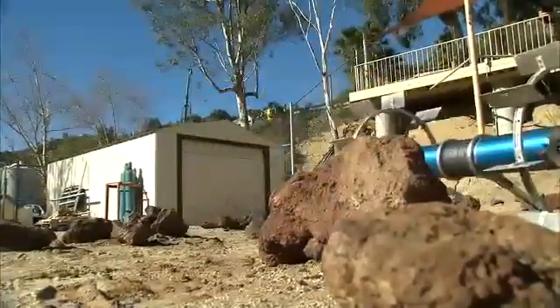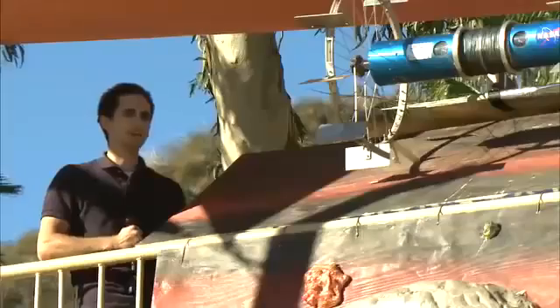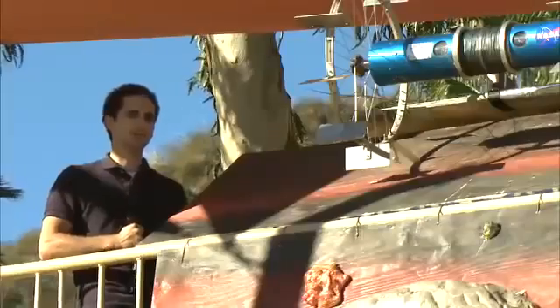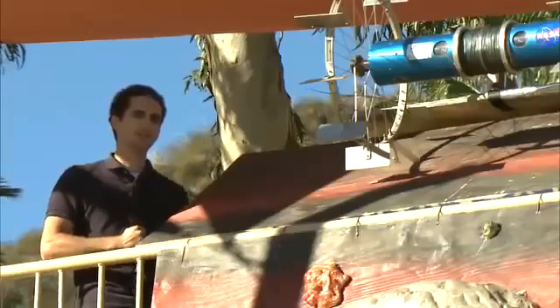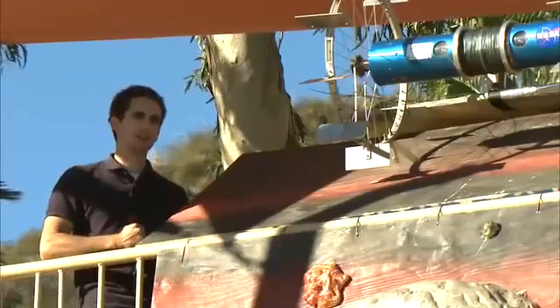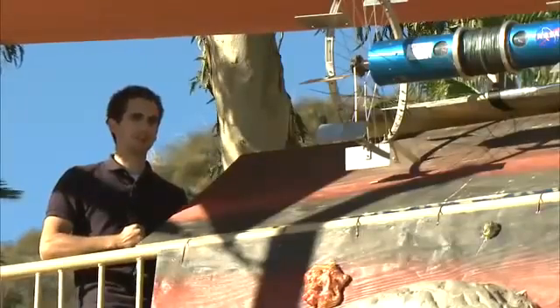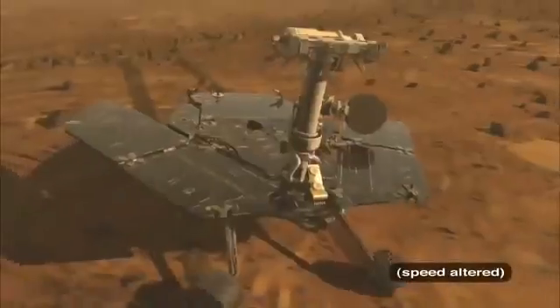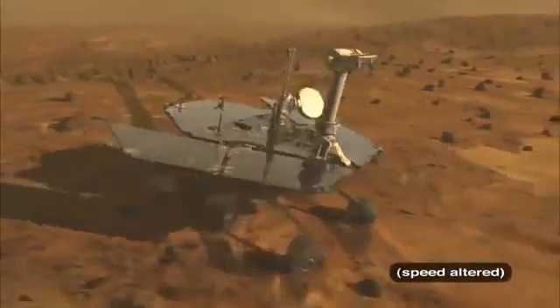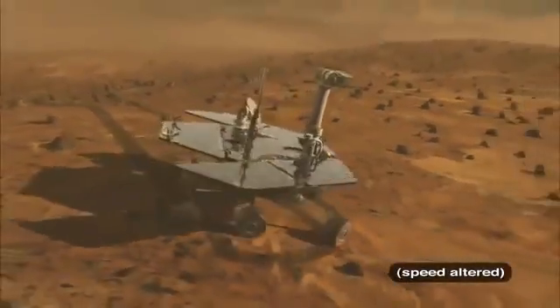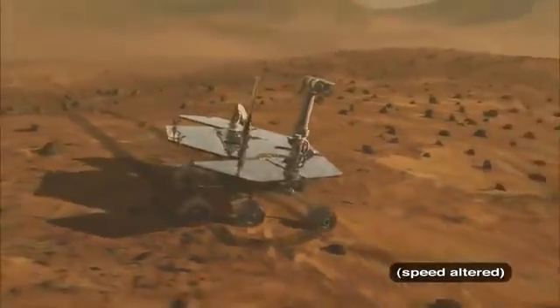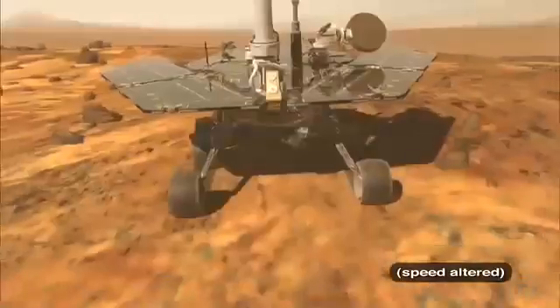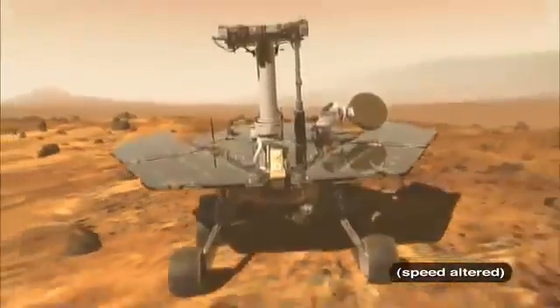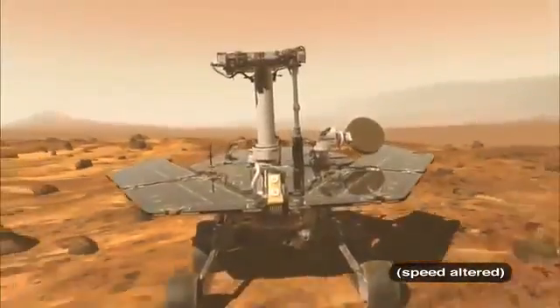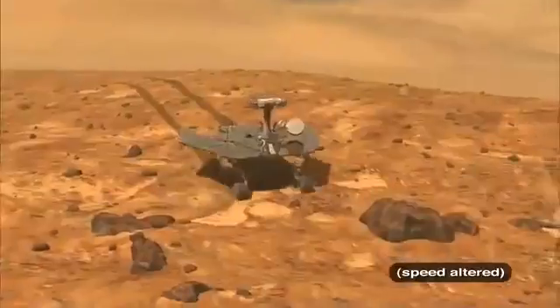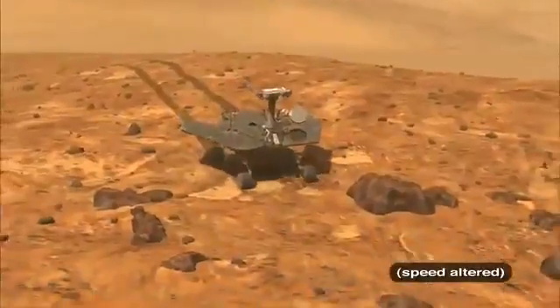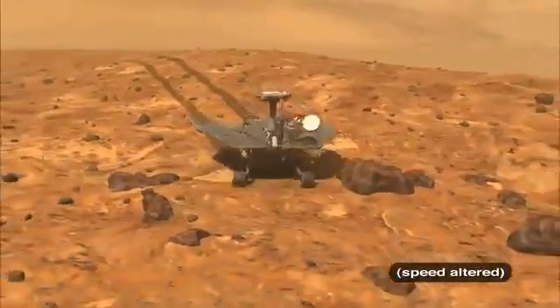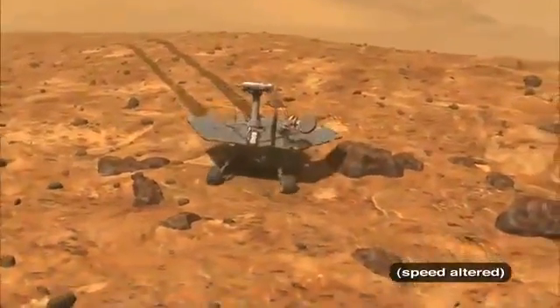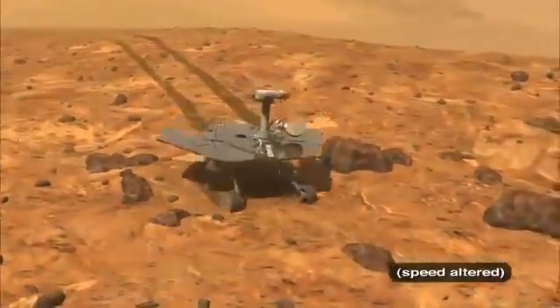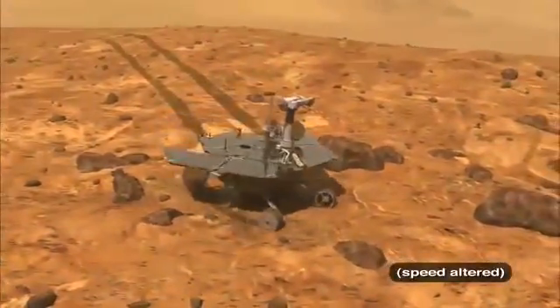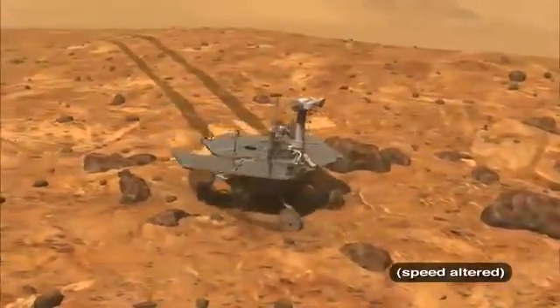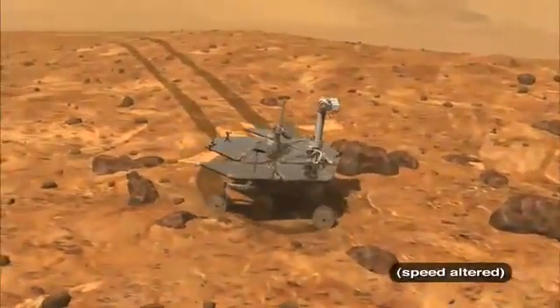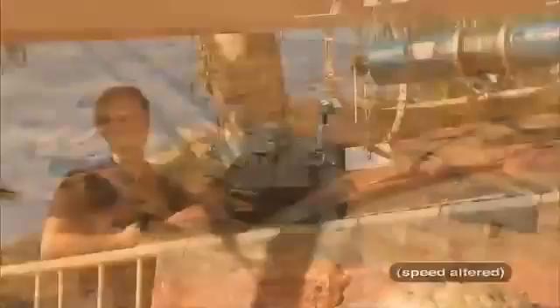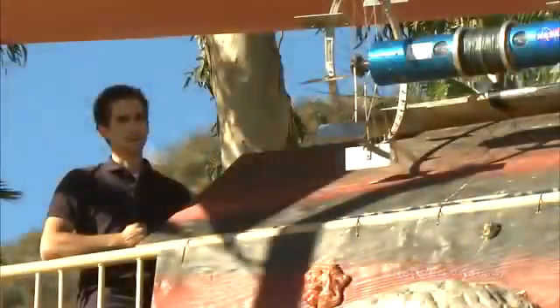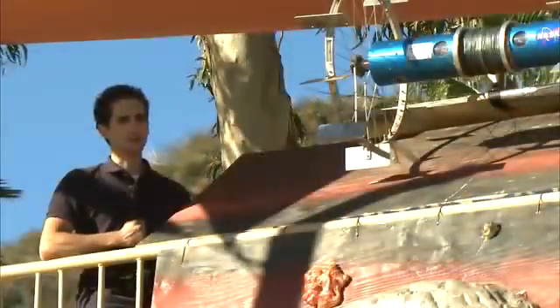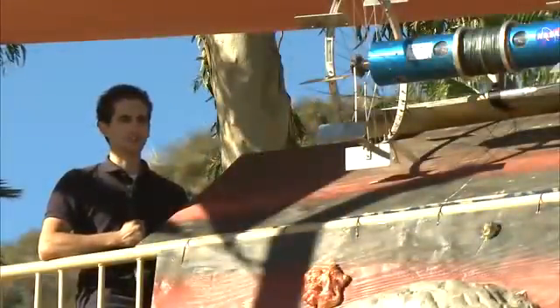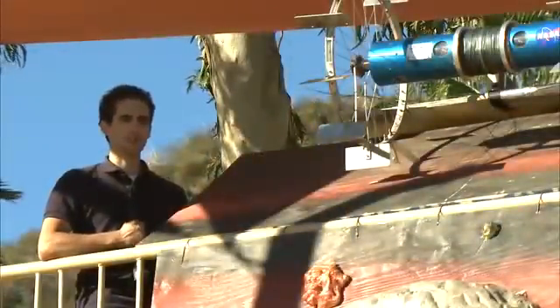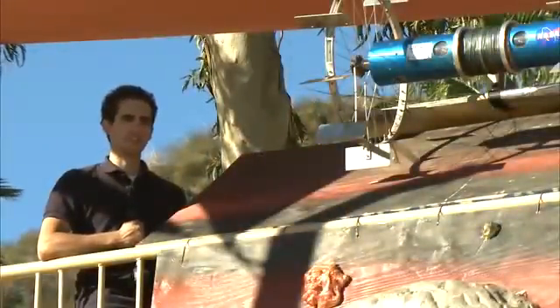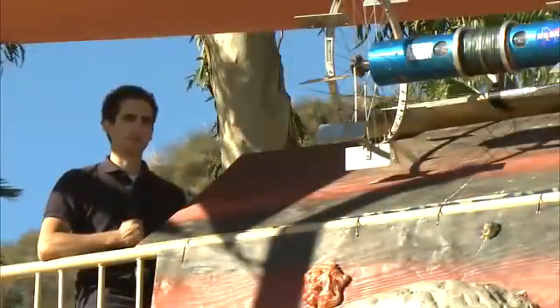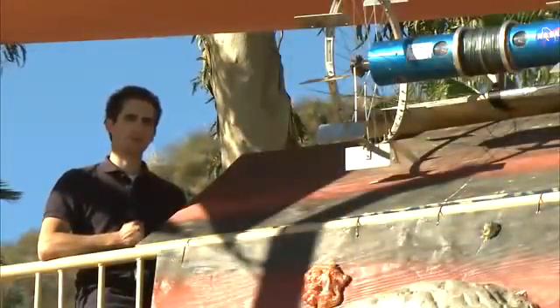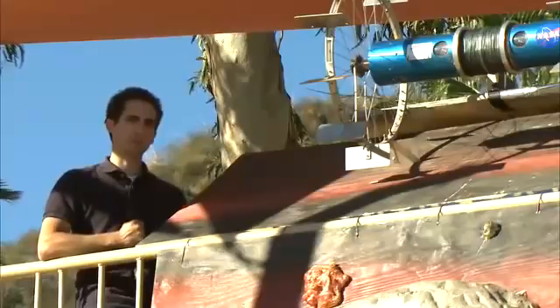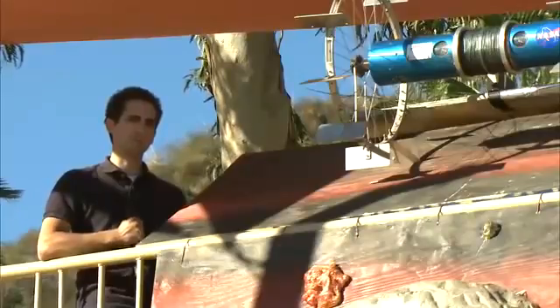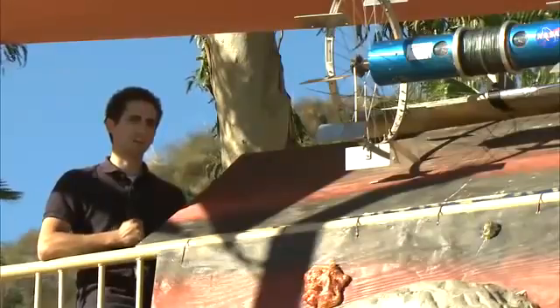Right now, it's really risky for astronauts or robots — for example, like the Spirit and Opportunity — to go into craters. The ground is too loose and the slopes are too steep, so it's too risky for those robots to get into those craters and perform any interesting science.